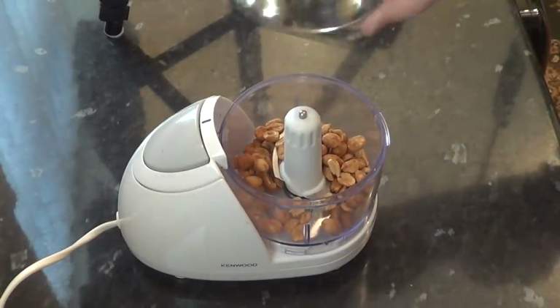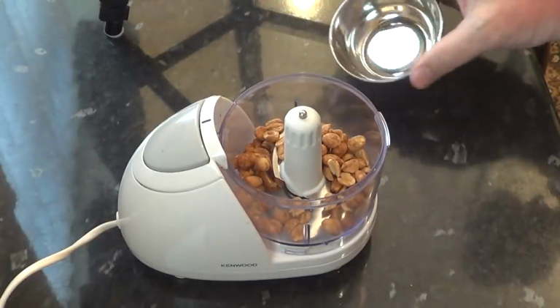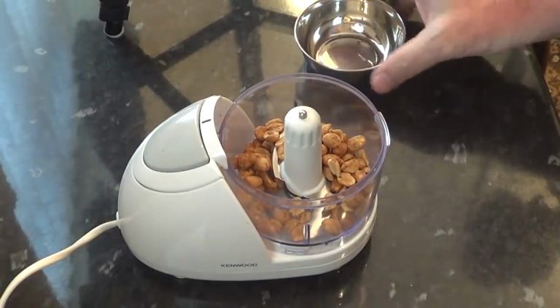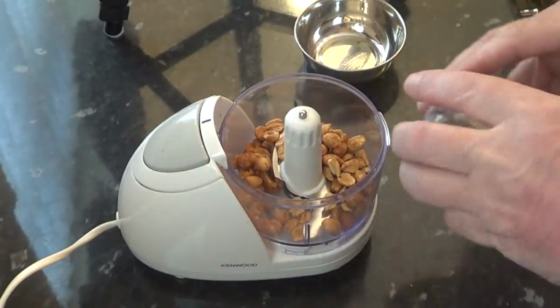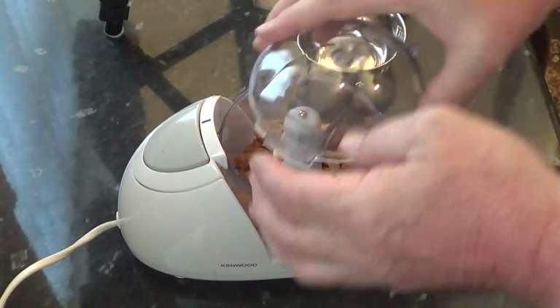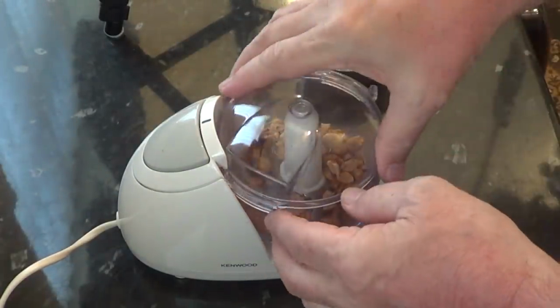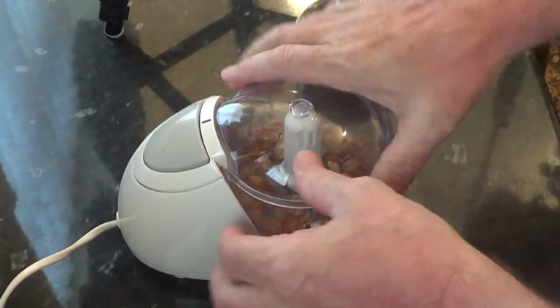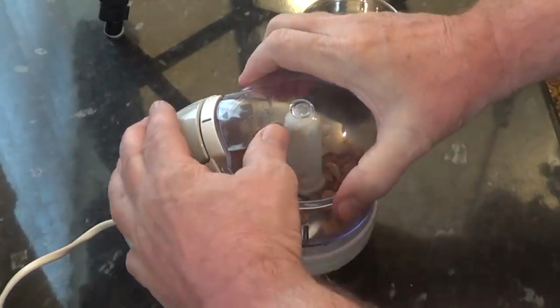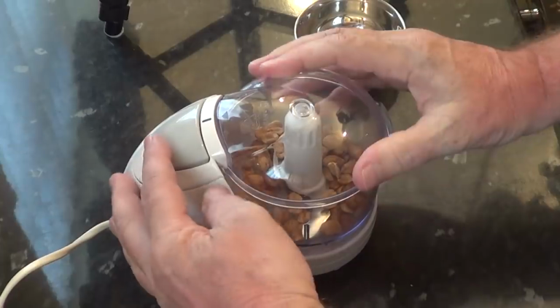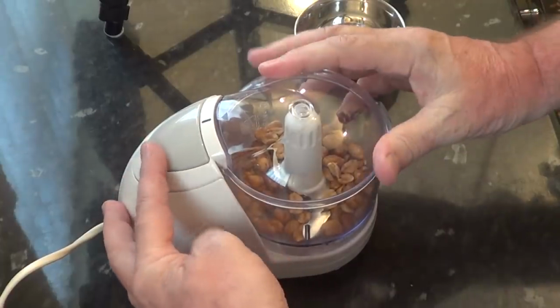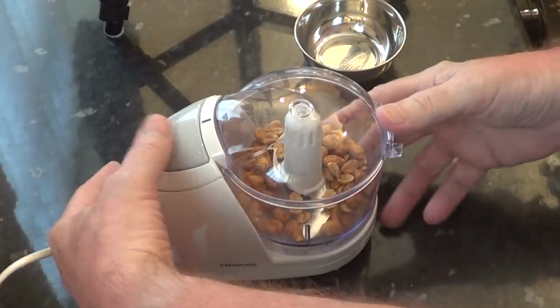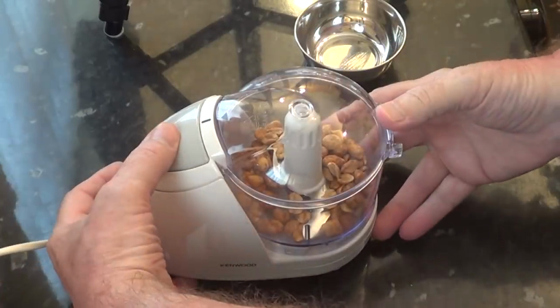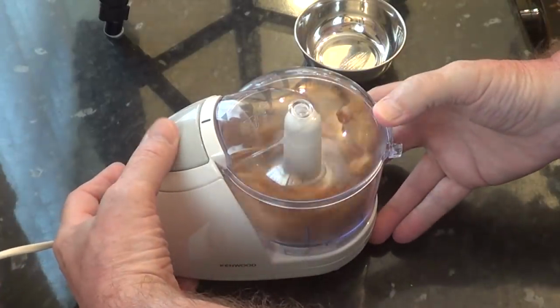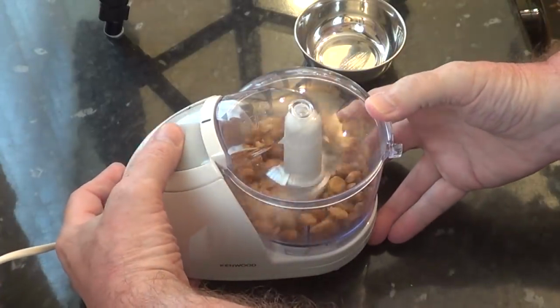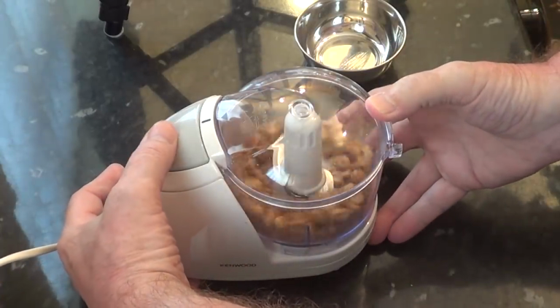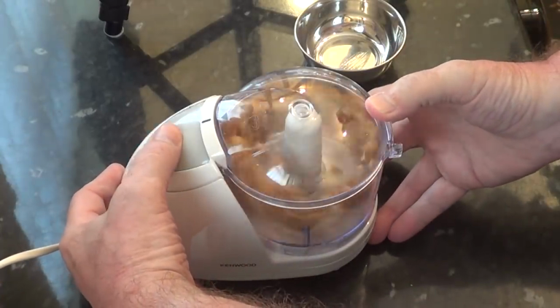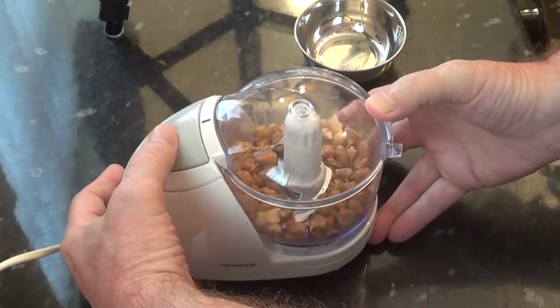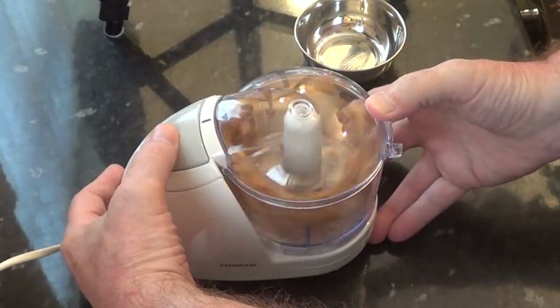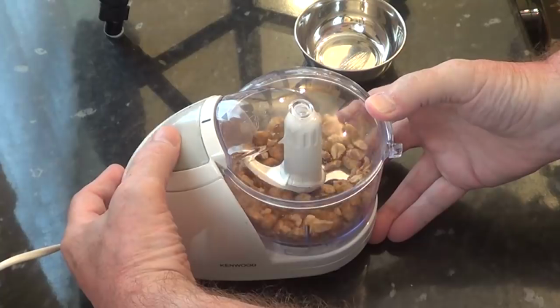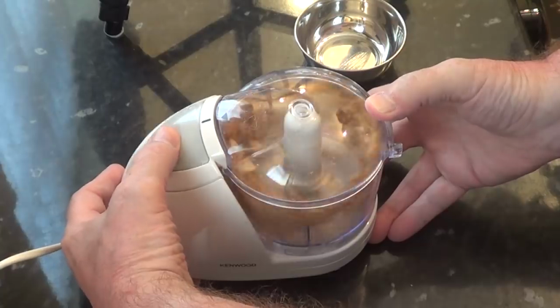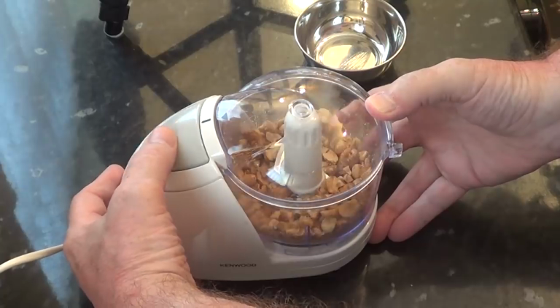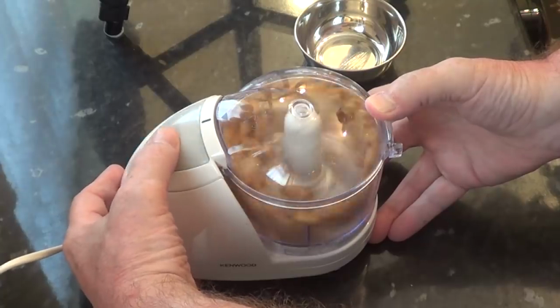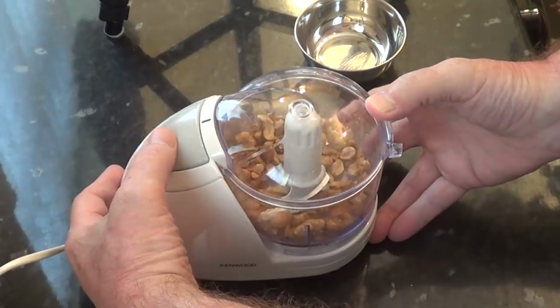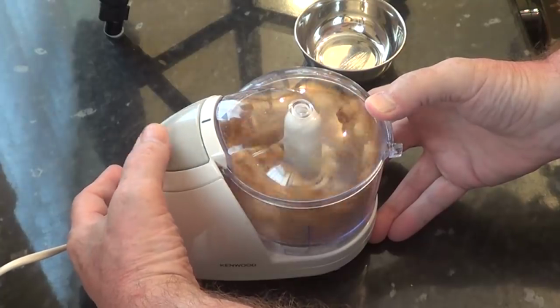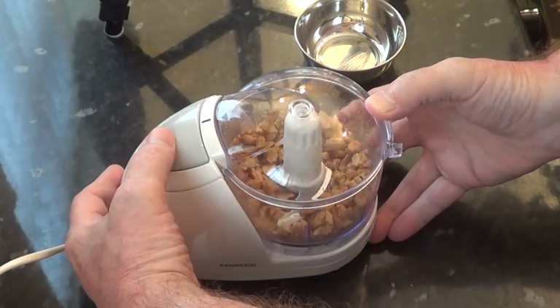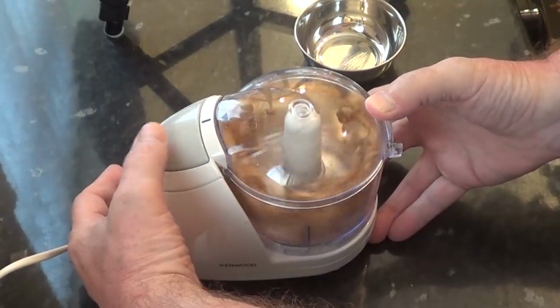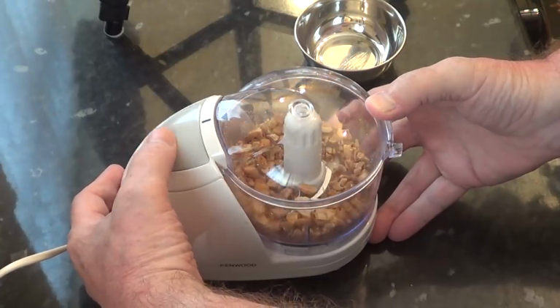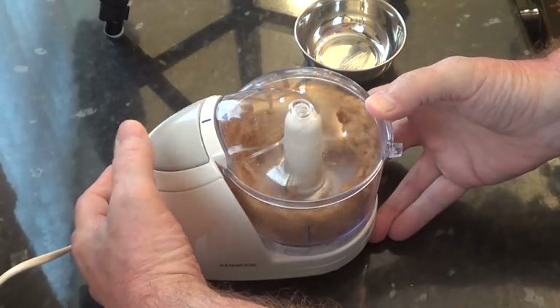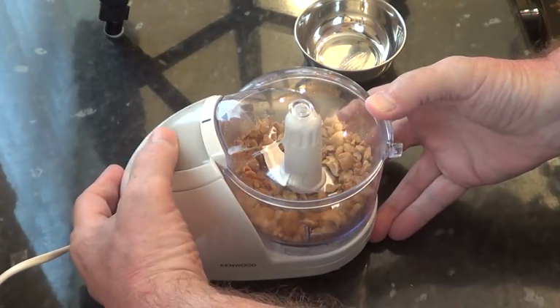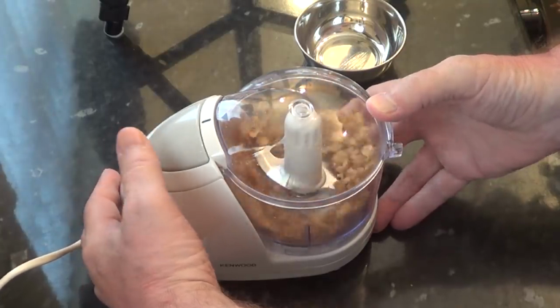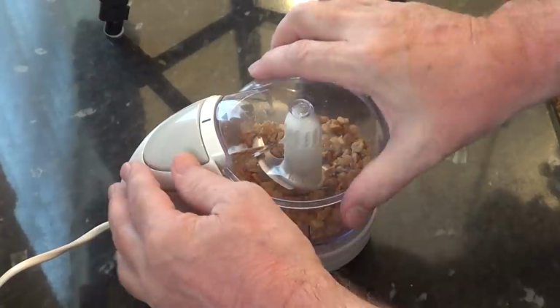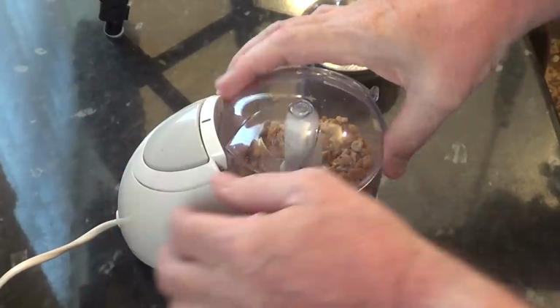One more thing you'll need to prep at the start is to roughly chop the peanuts. If you don't have one of these mini processors, you can simply place the nuts in a strong plastic food bag and gently bash them with a rolling pin.